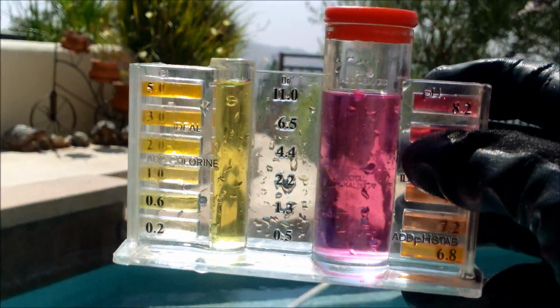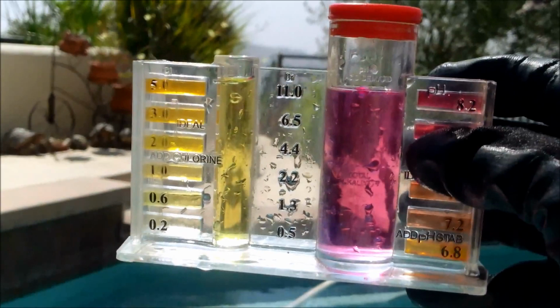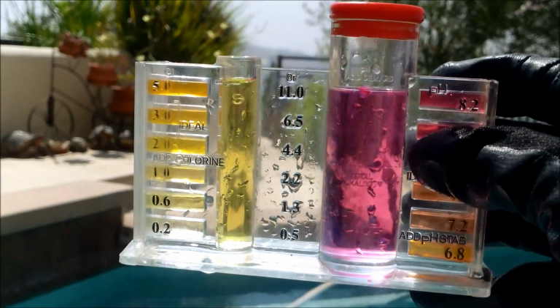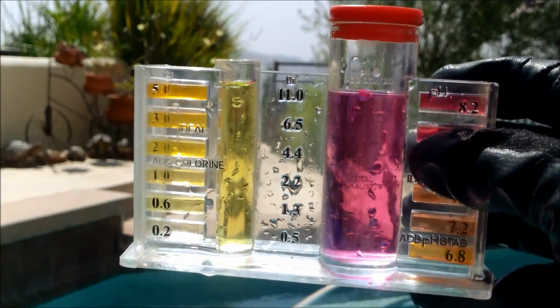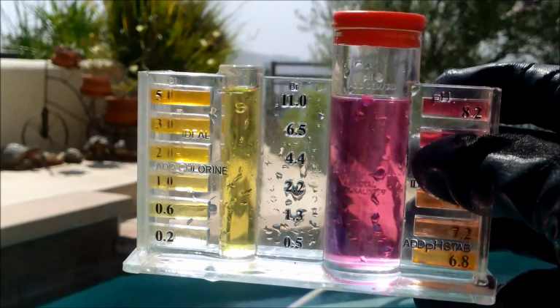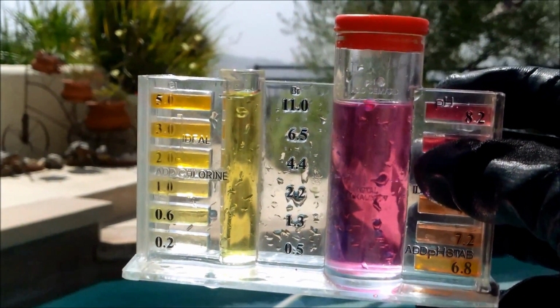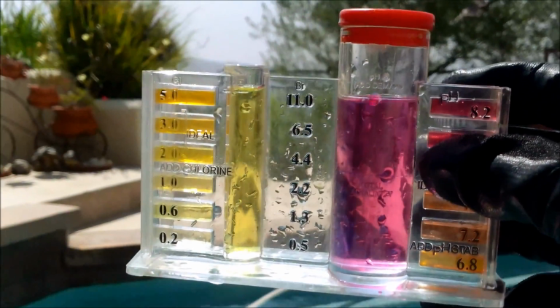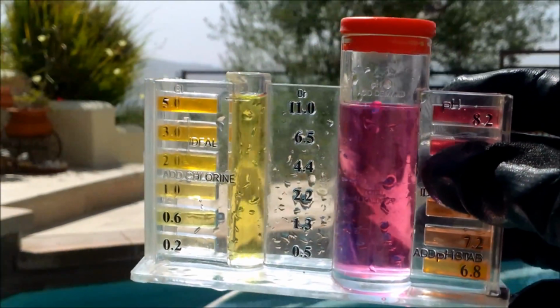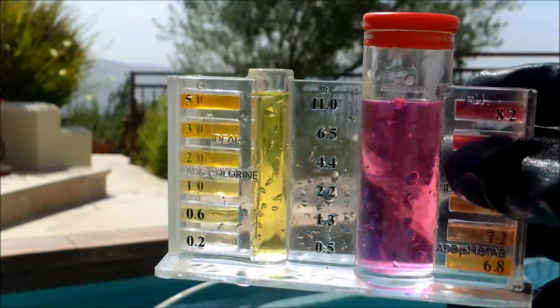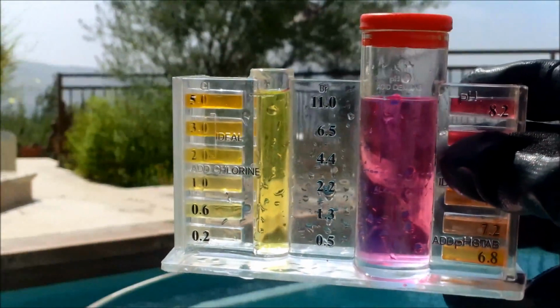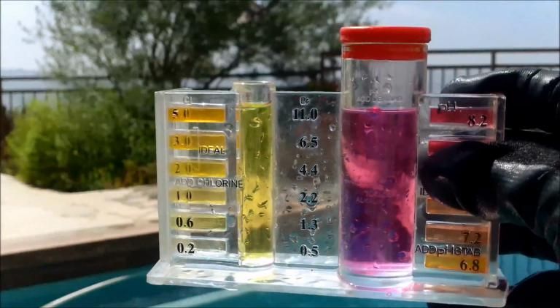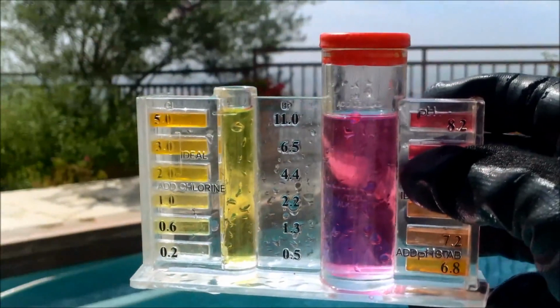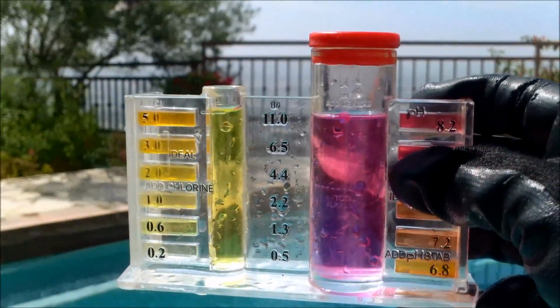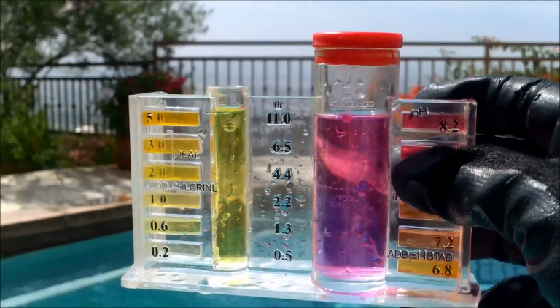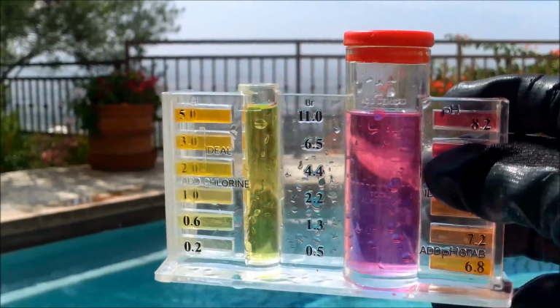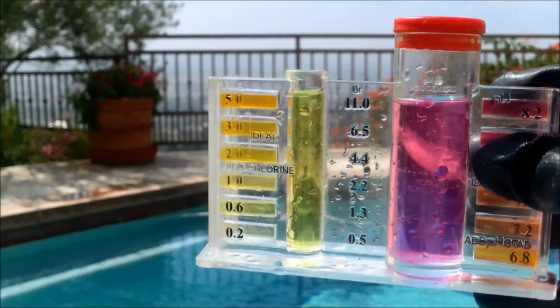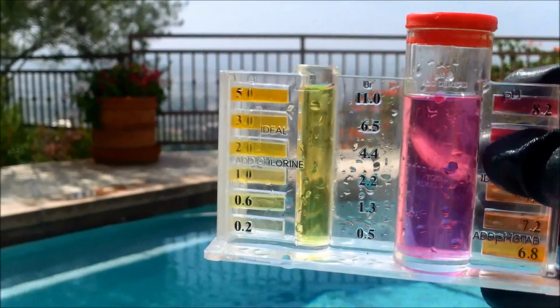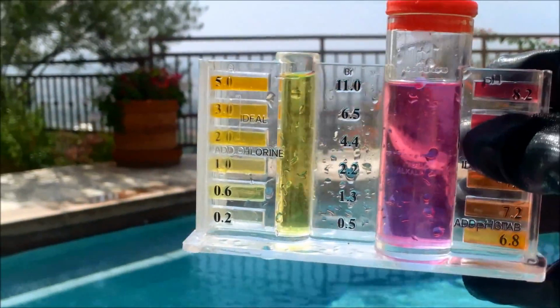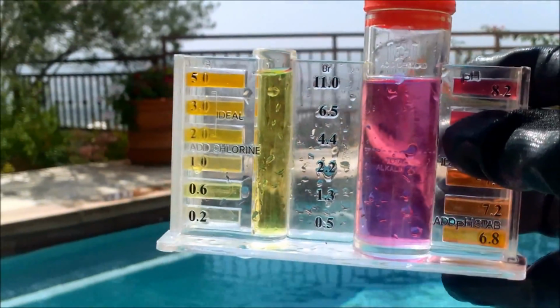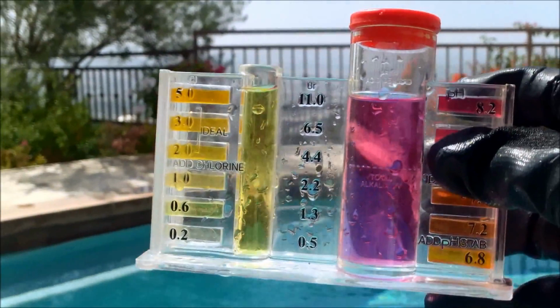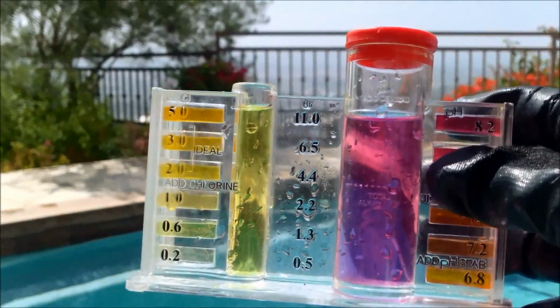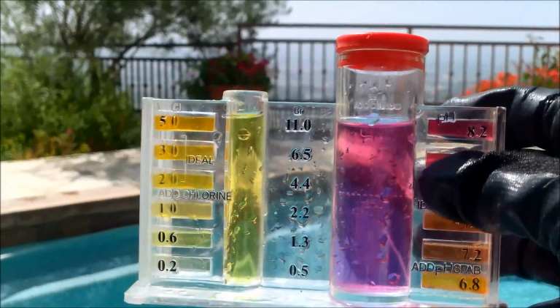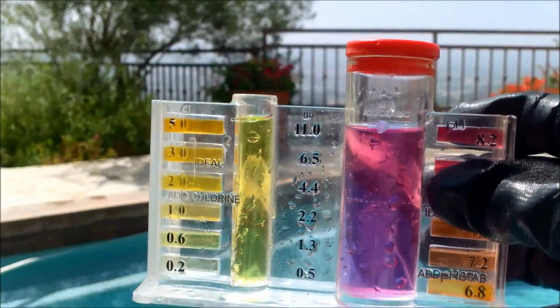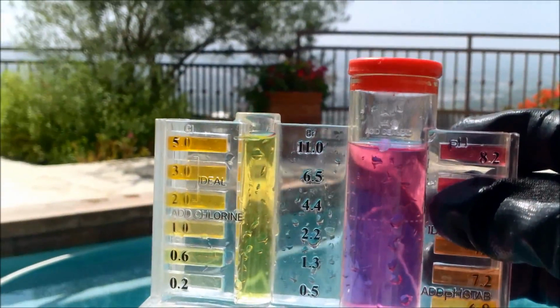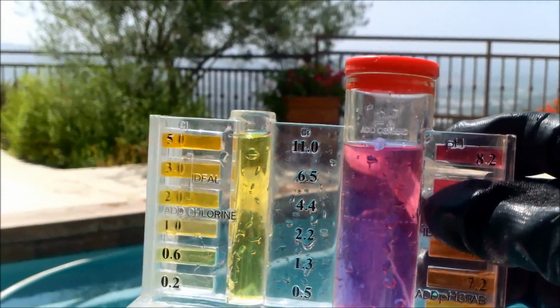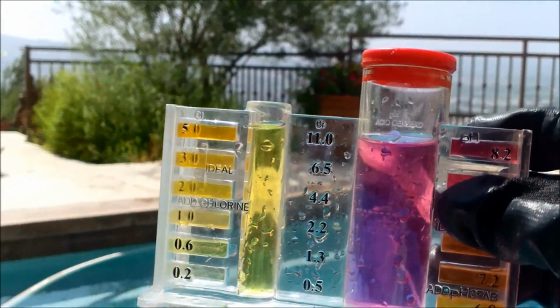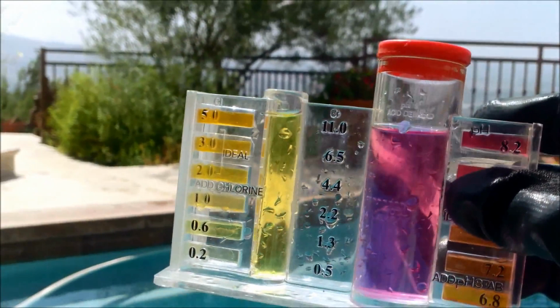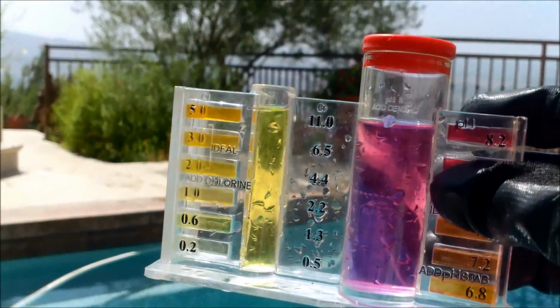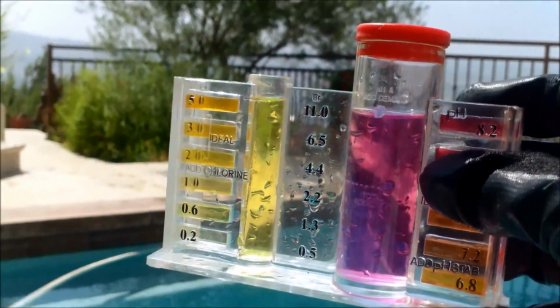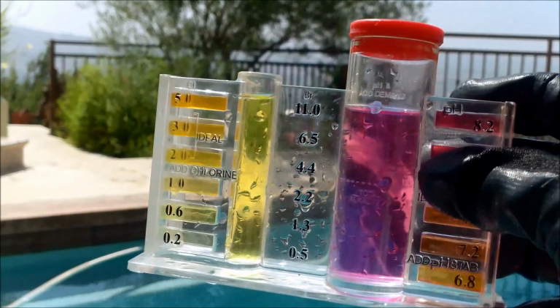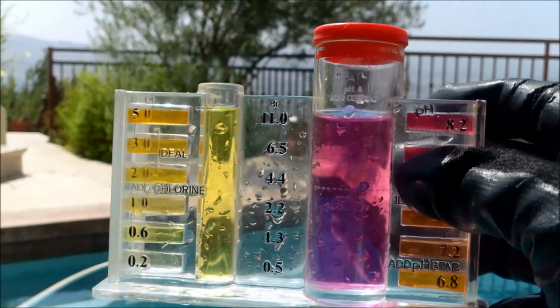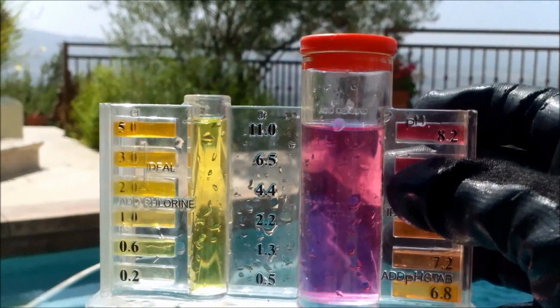The good thing about having the residual chlorine level every week is that it eliminates the shocking of your pool, which is very common if you're adding chlorine by yourself. With the salt generator actually putting chlorine in your pool on a regular basis, it eliminates shocking your pool in most cases.